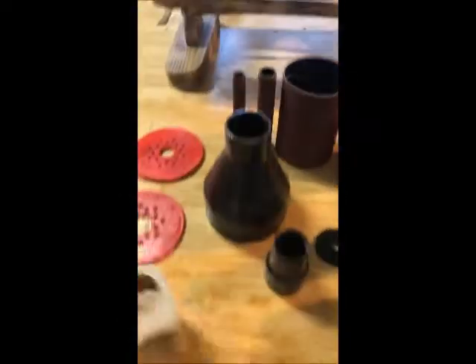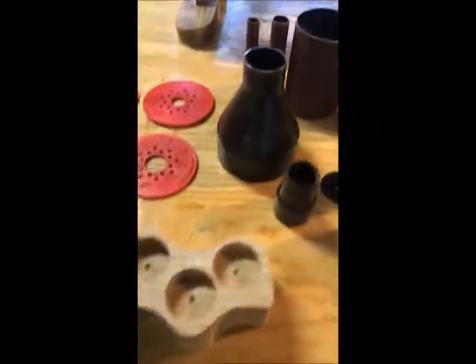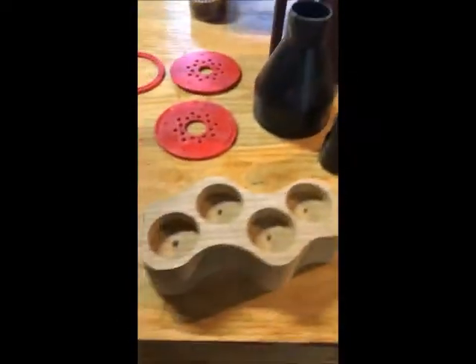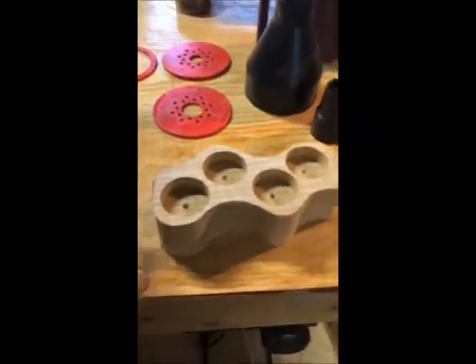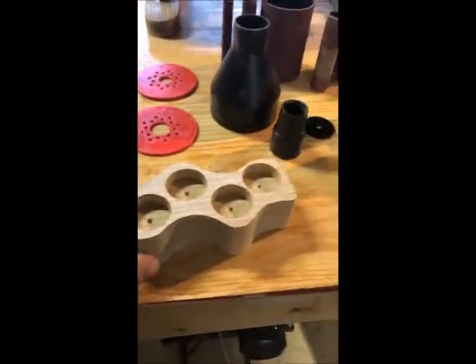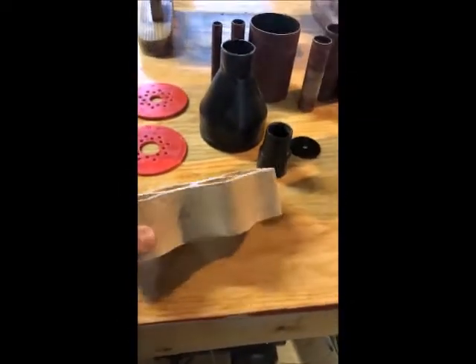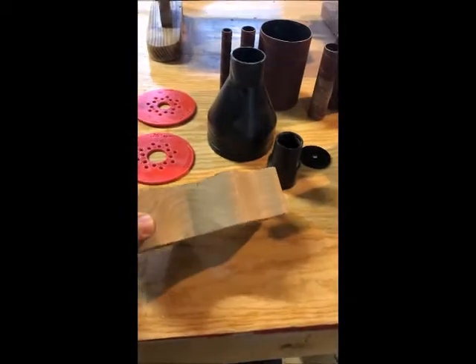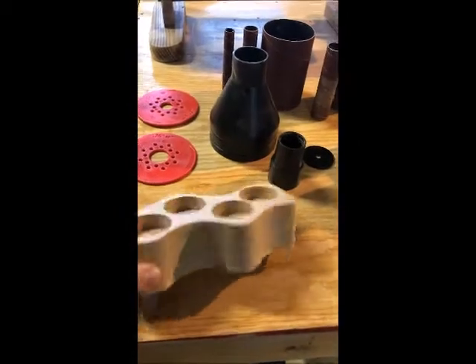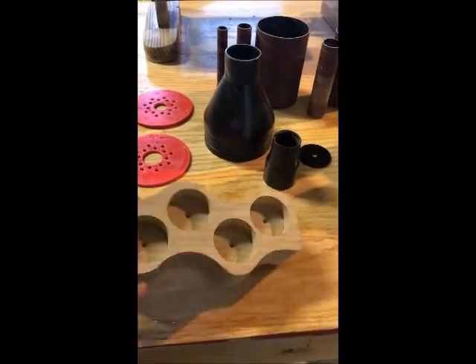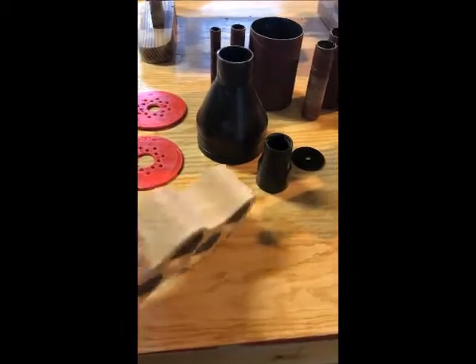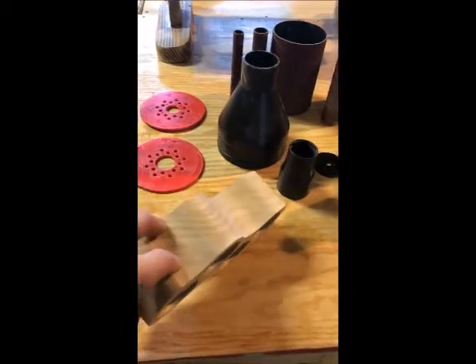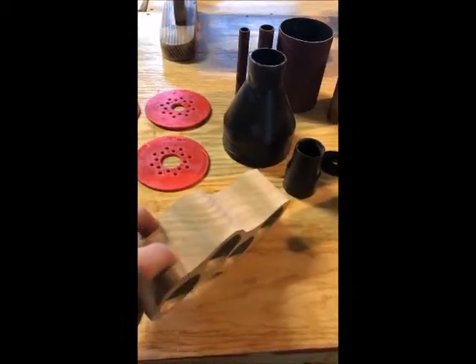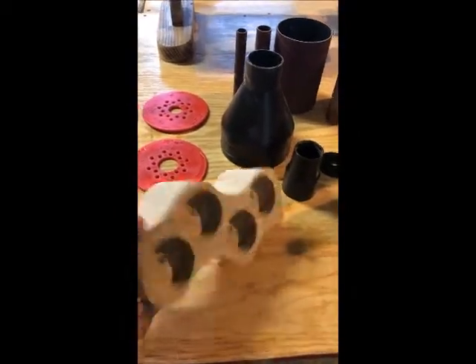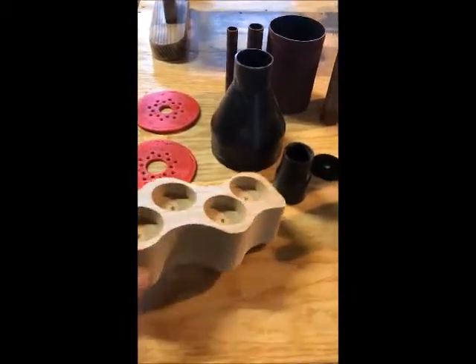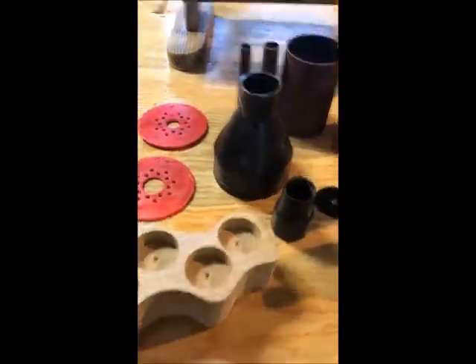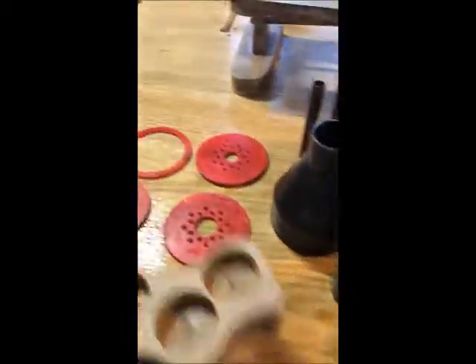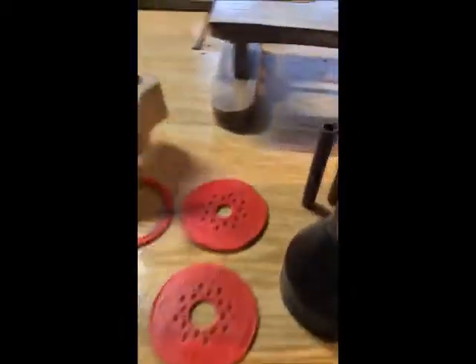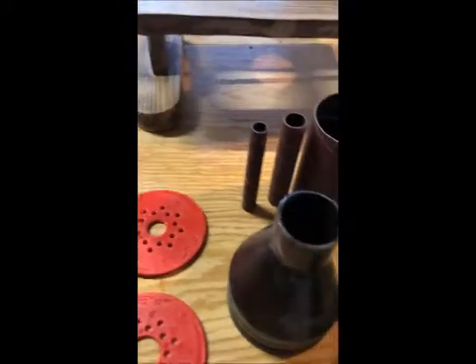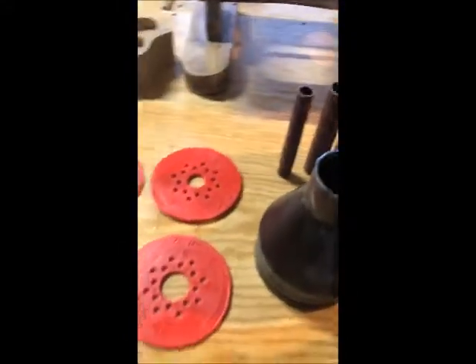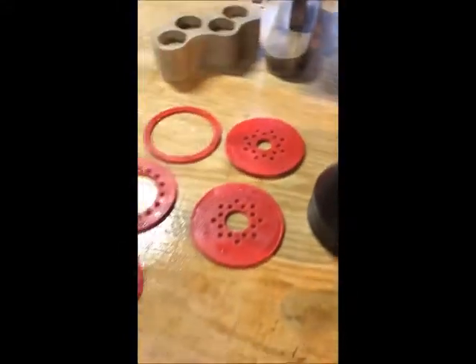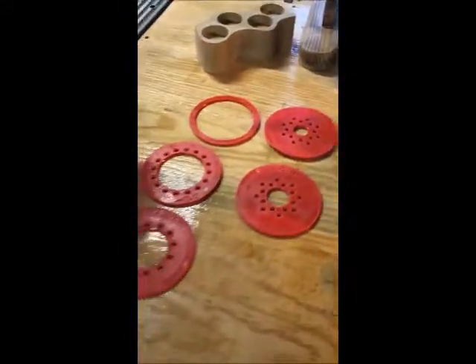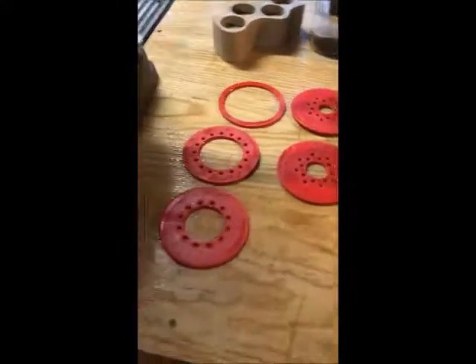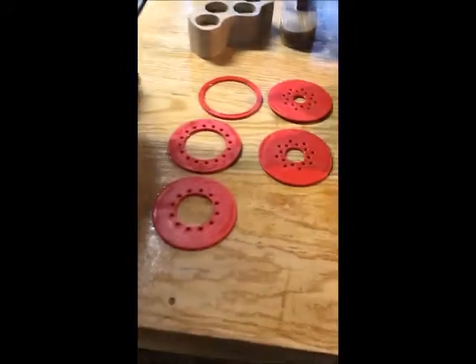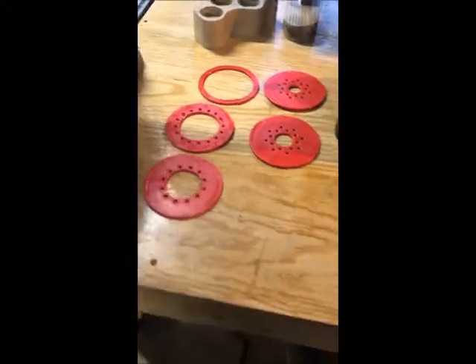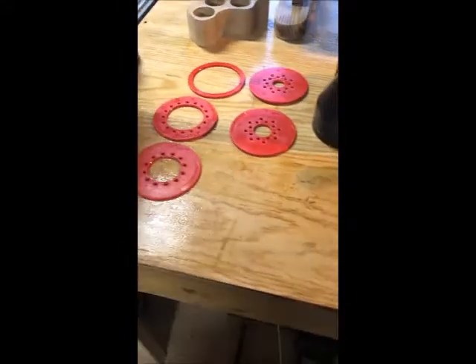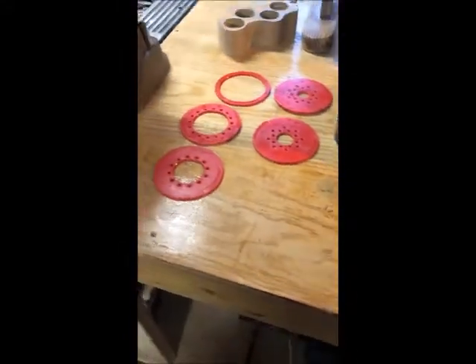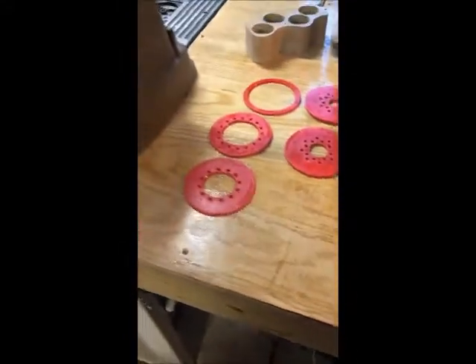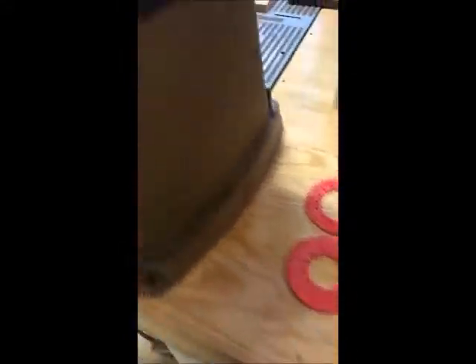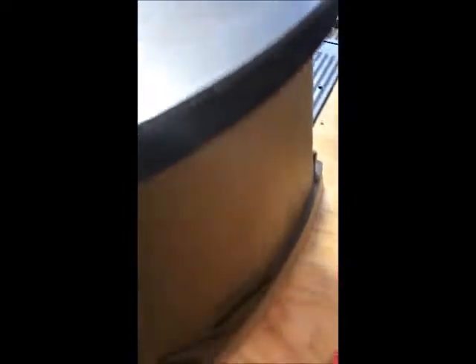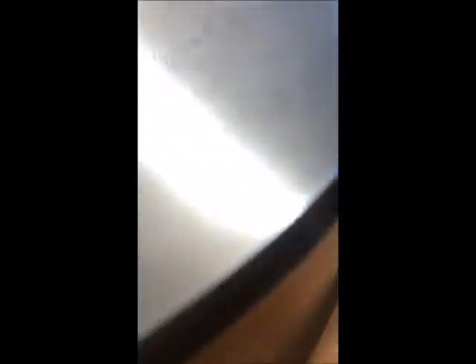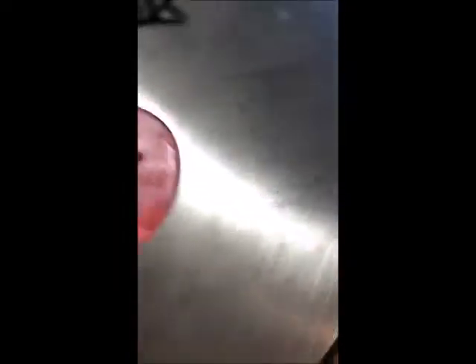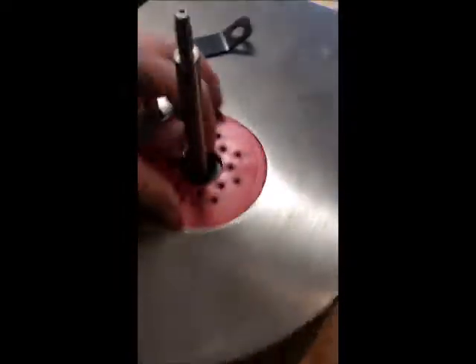I've already tested it out and I was able to clean up the edge of this candle holder that I made my wife a while ago. I'll show you how it goes together — it's pretty simple.